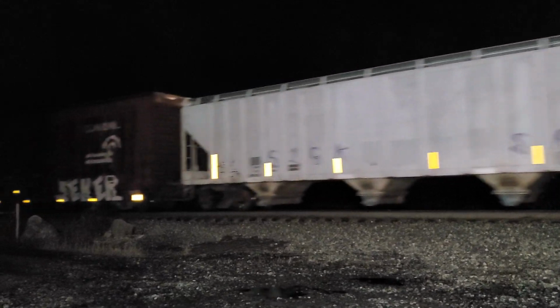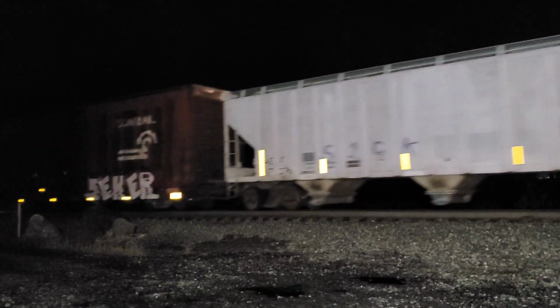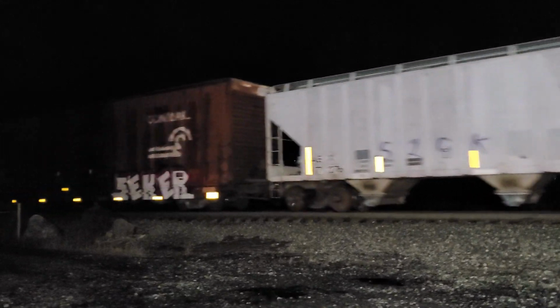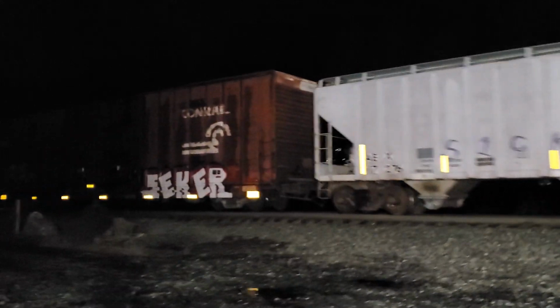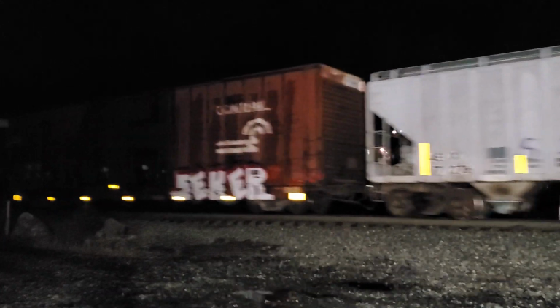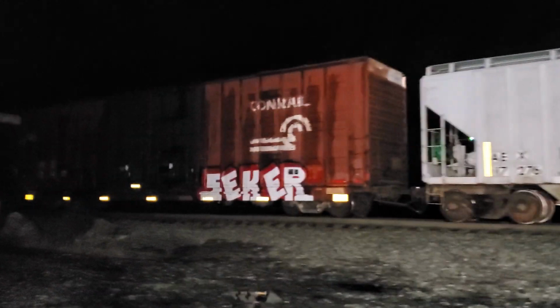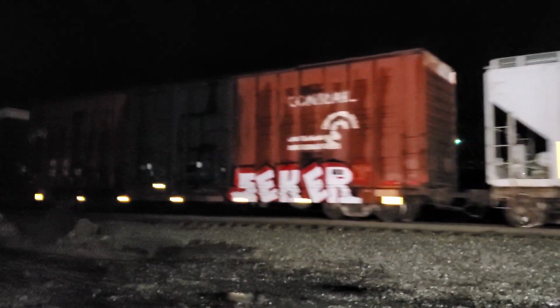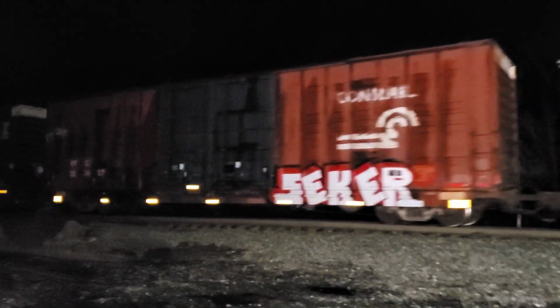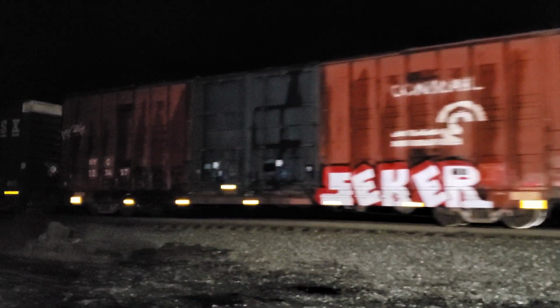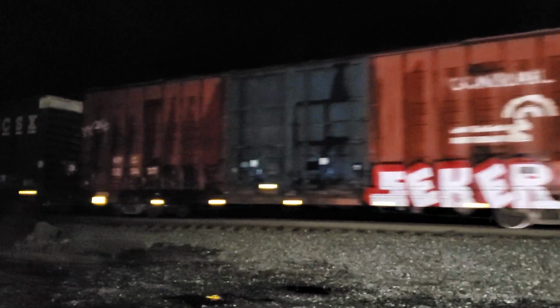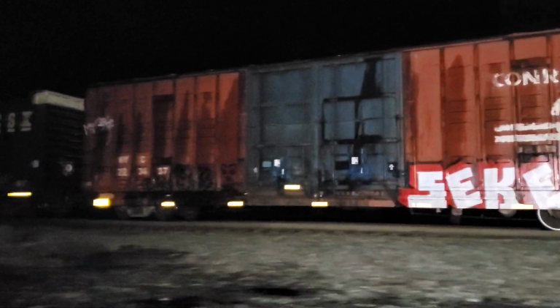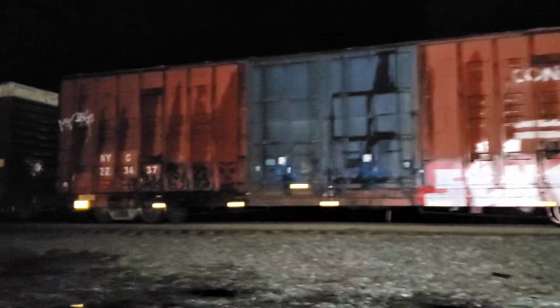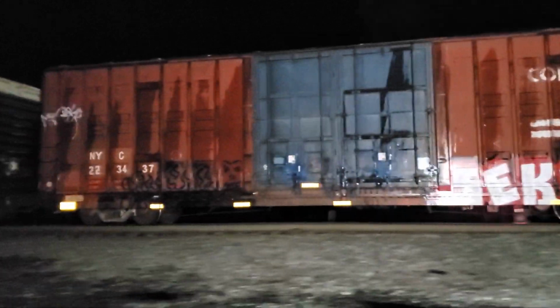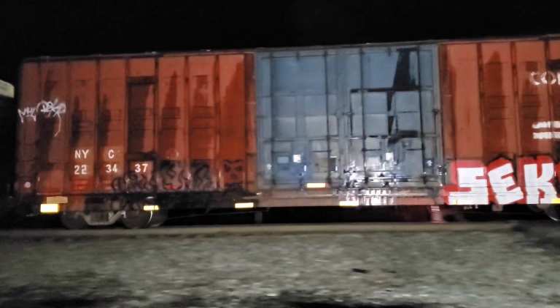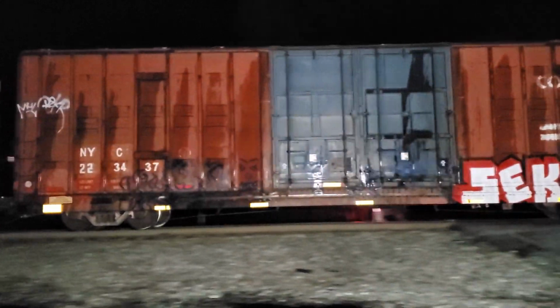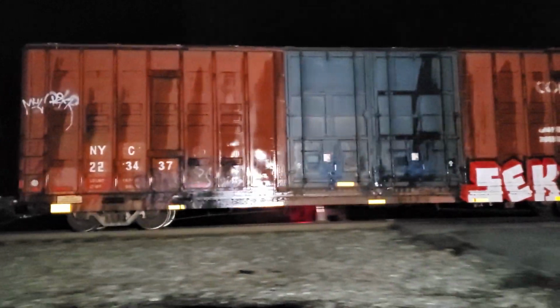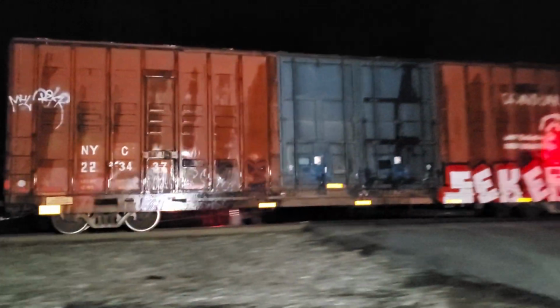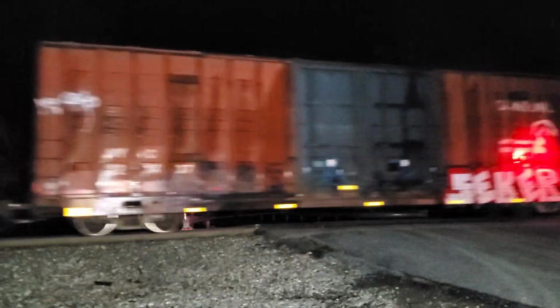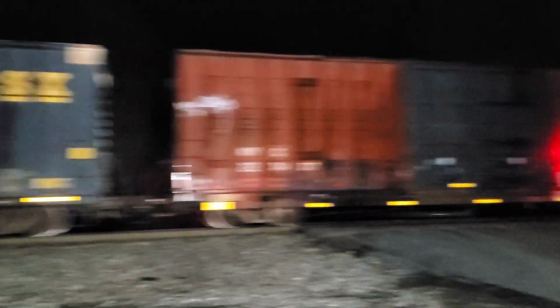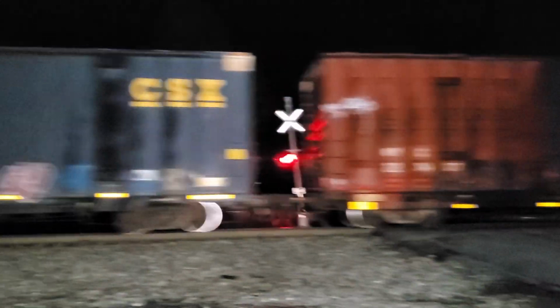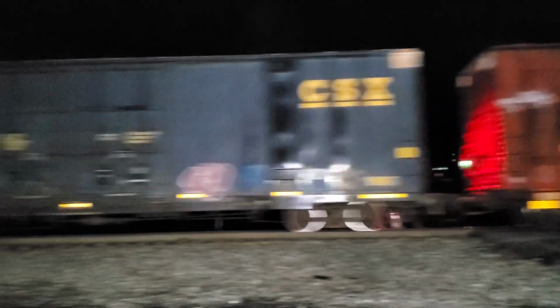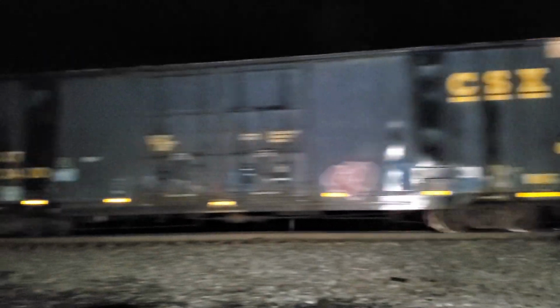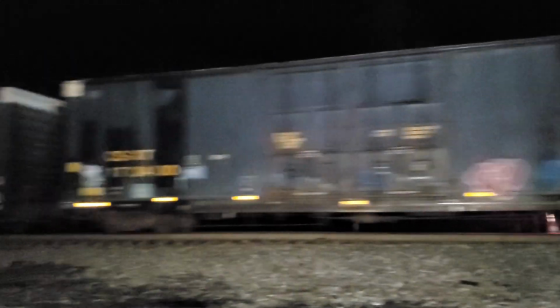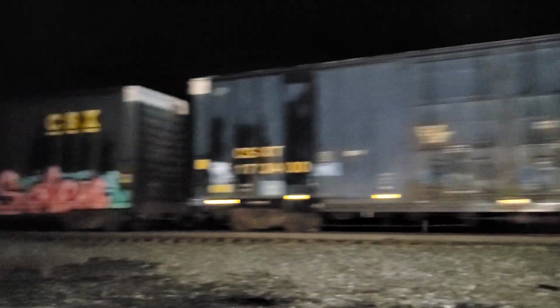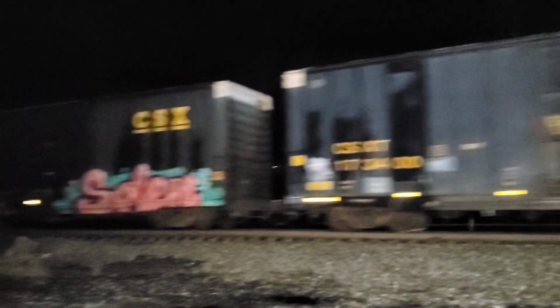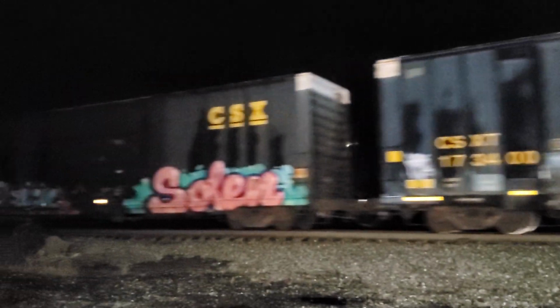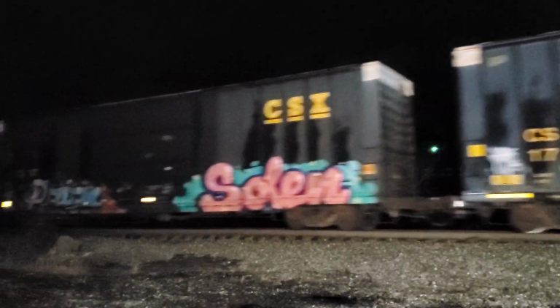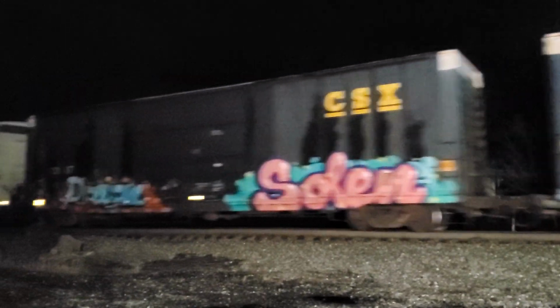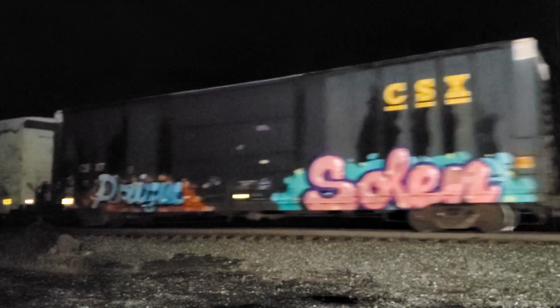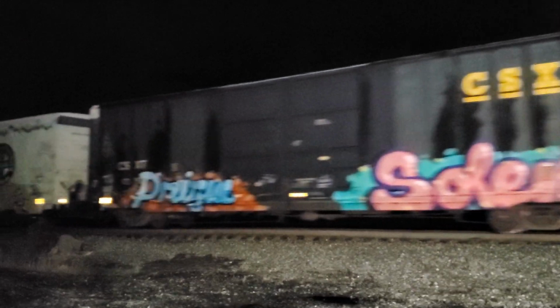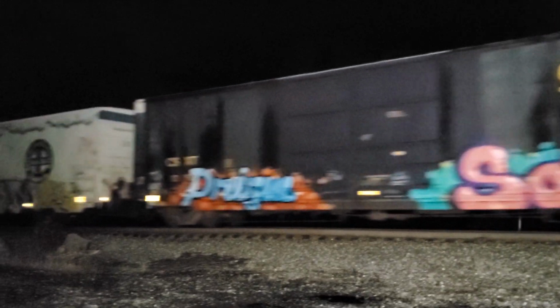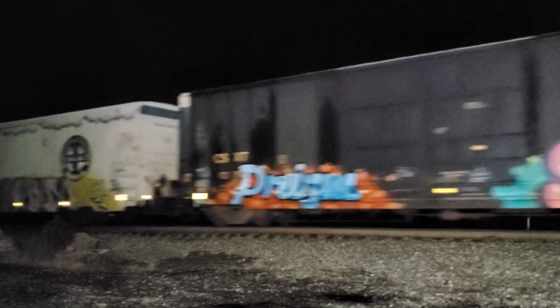Second Conrail. New York Central Conrail. All kinds of goodies.